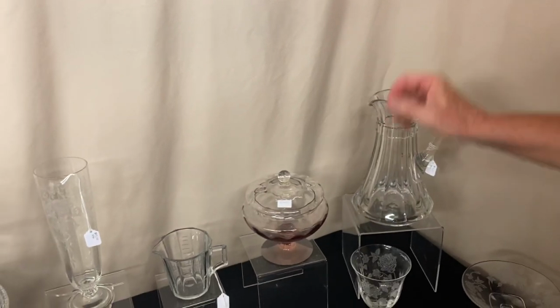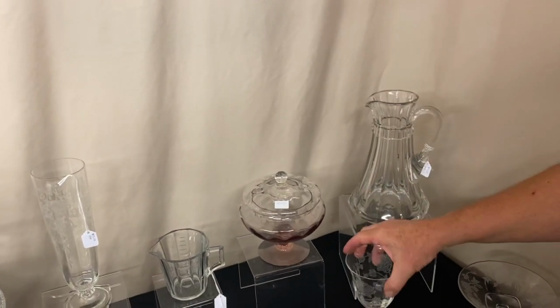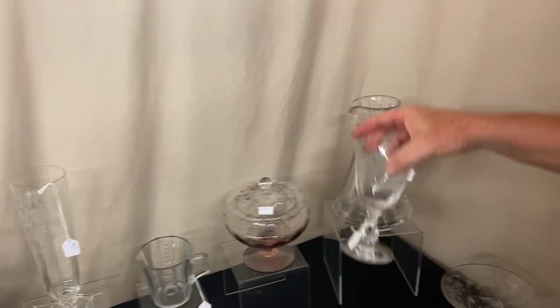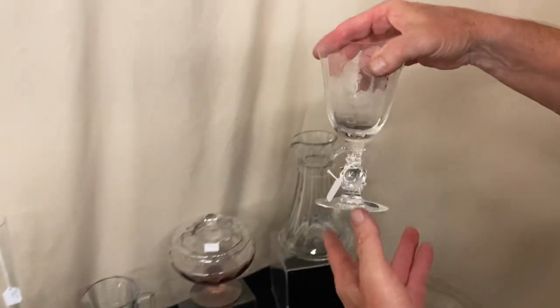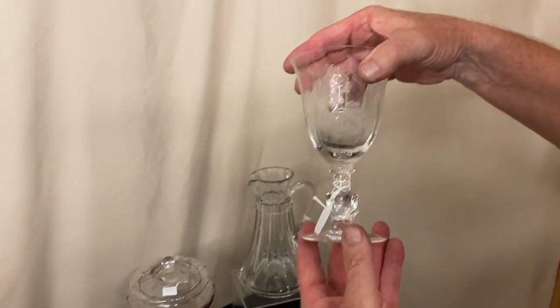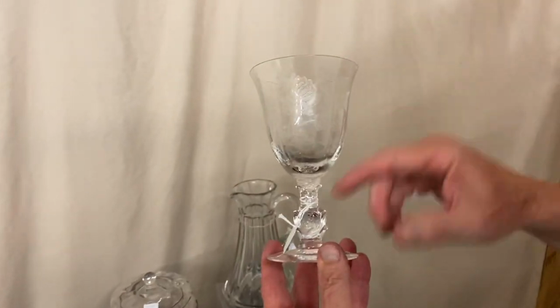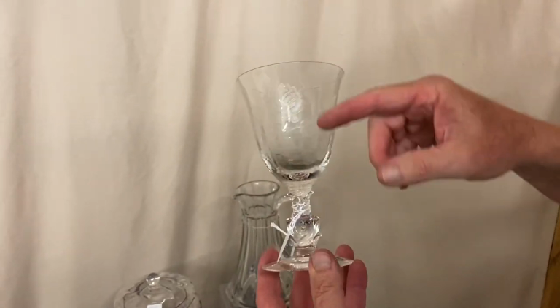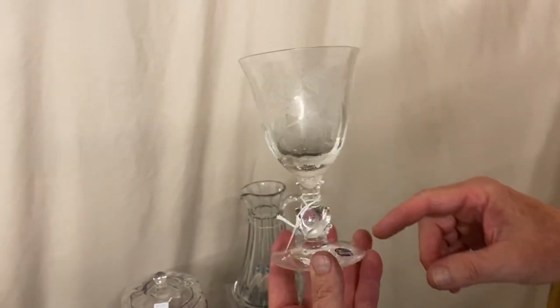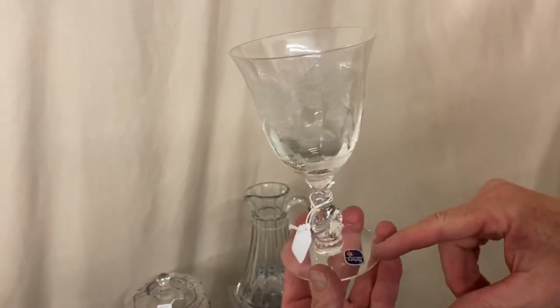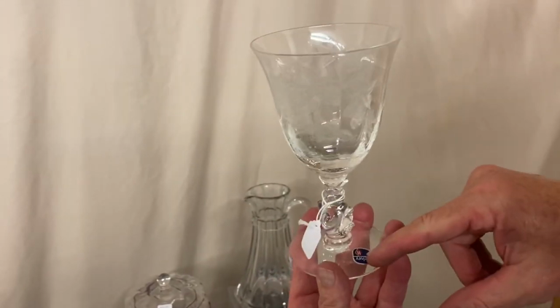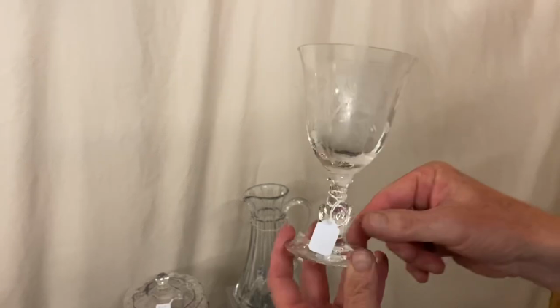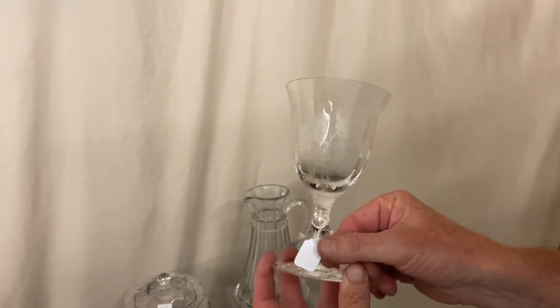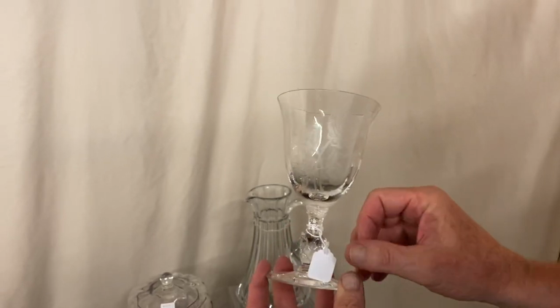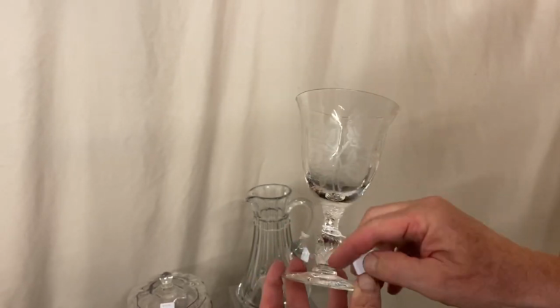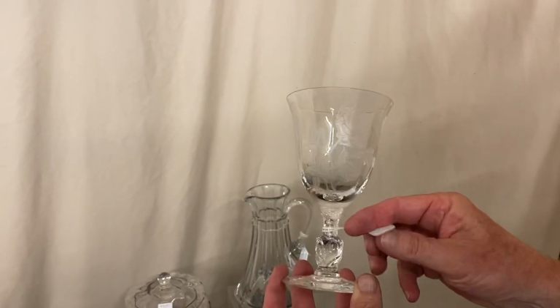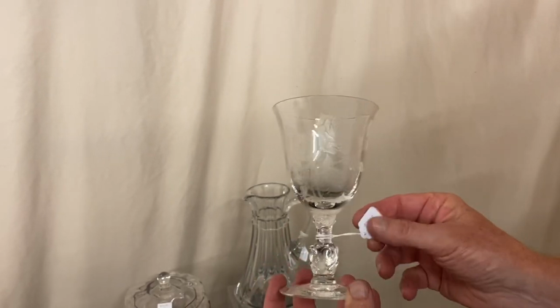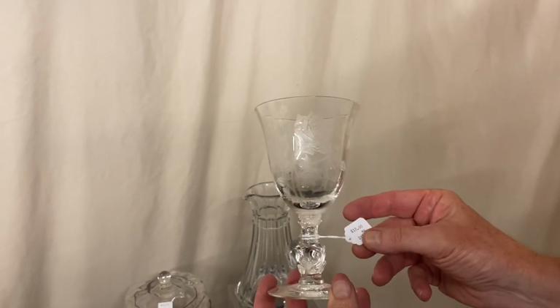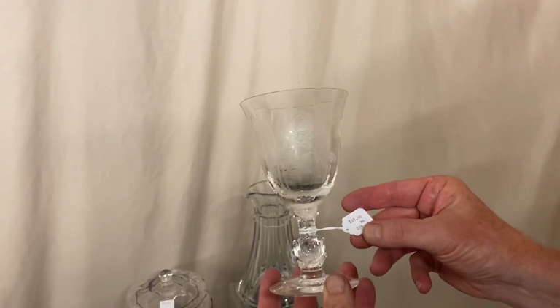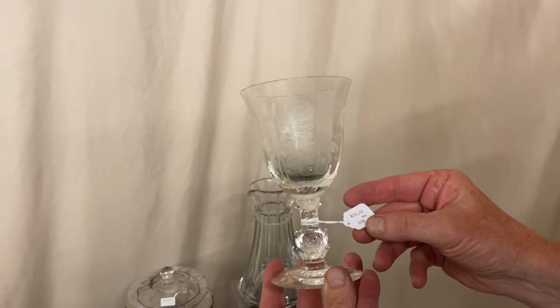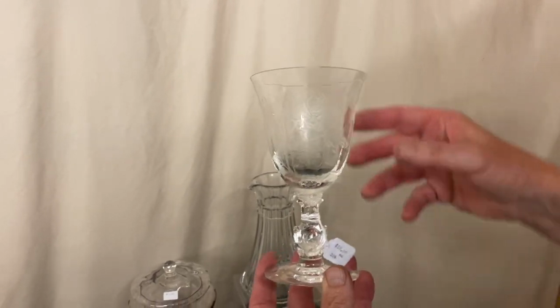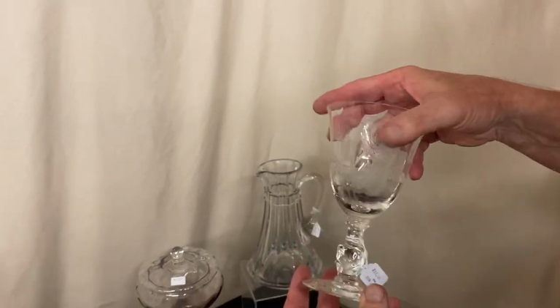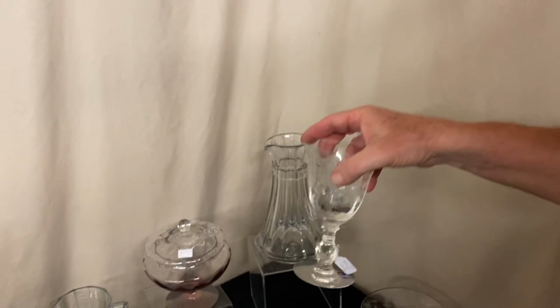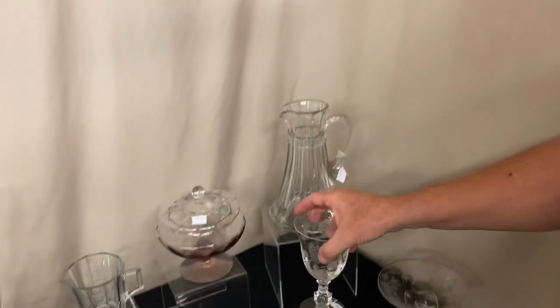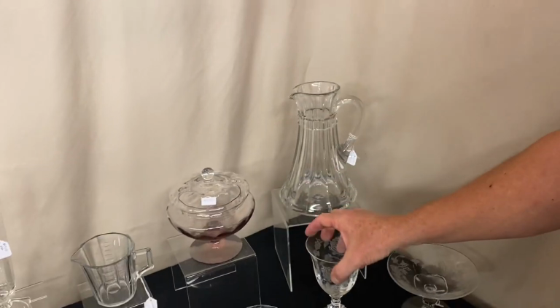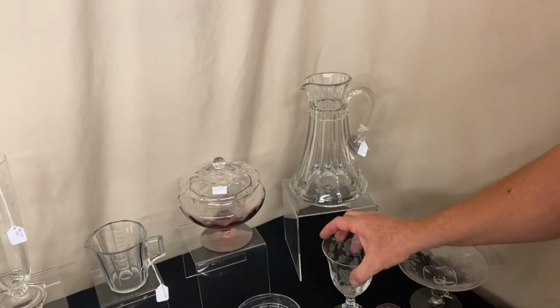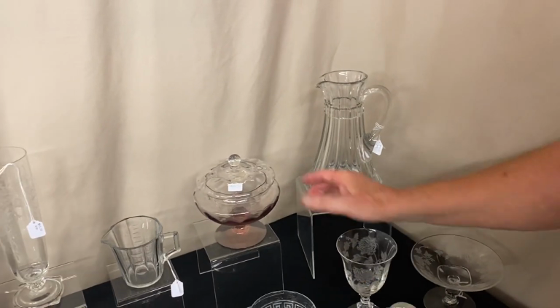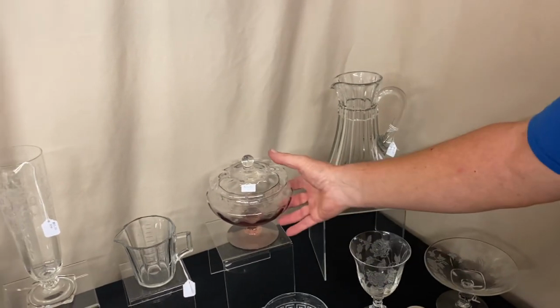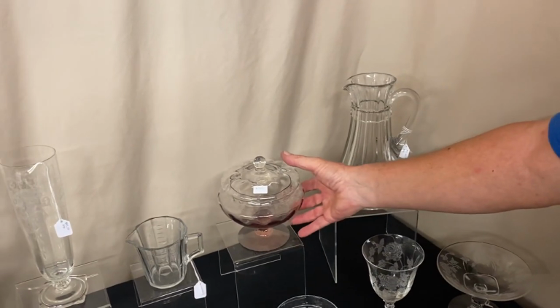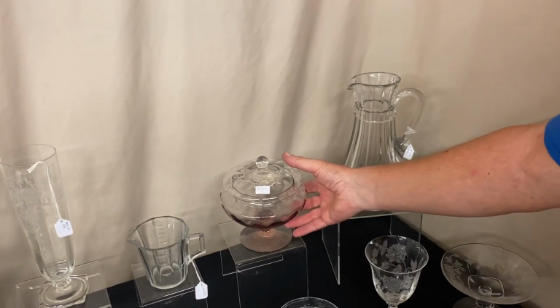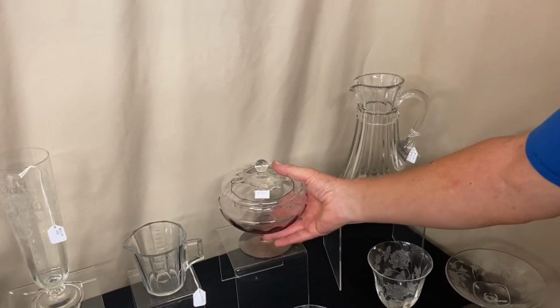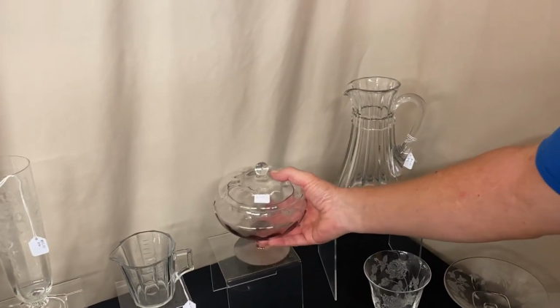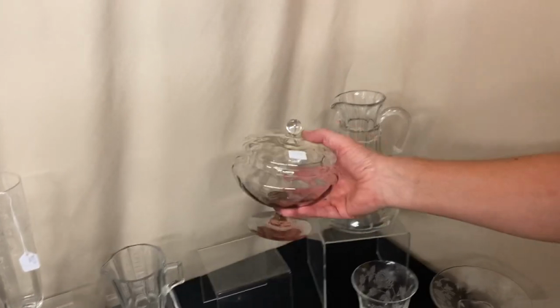Next item, we have a Rose Goblet — Rose Stem, Rose Etch — and it has the original sticker on it. I think we have eight of these available. You can take as many as you like and they're priced $18 a piece before the discount. Everything is before the discount, the price I give you.